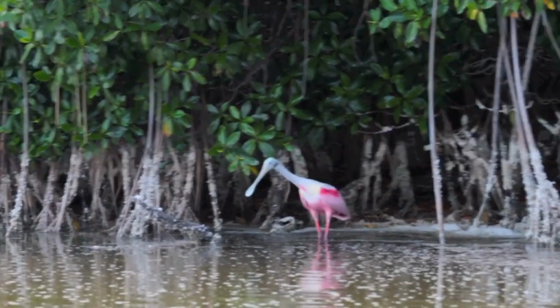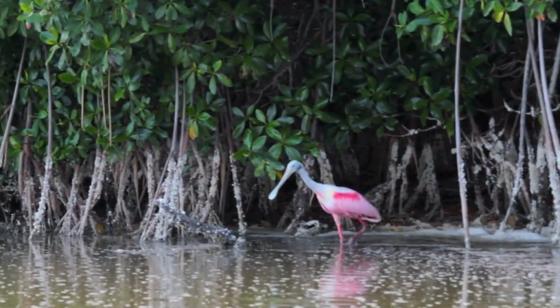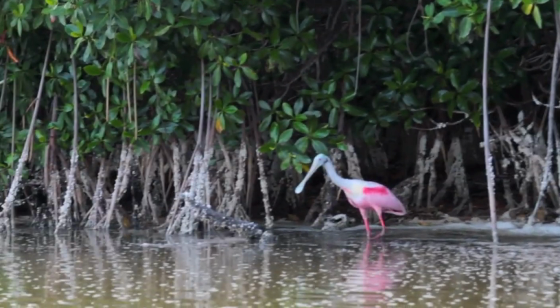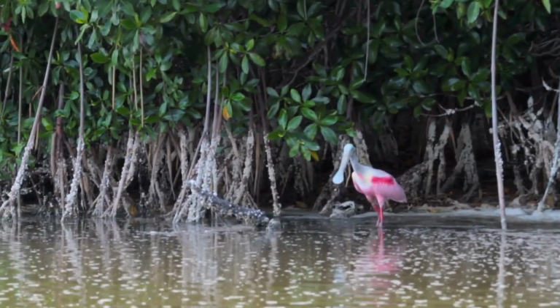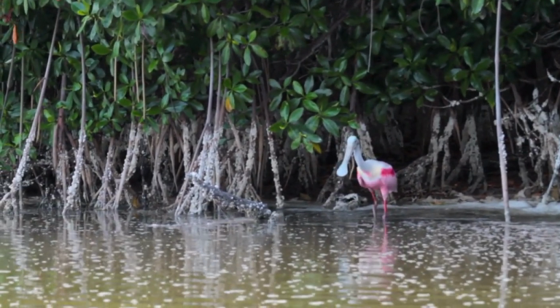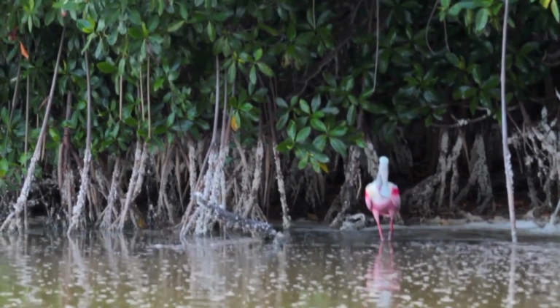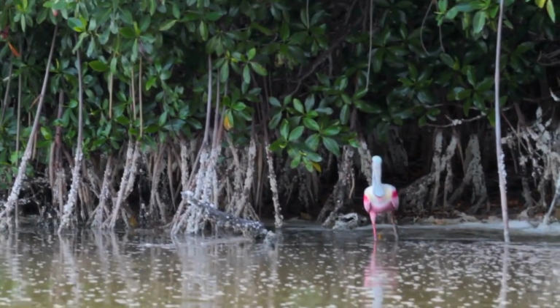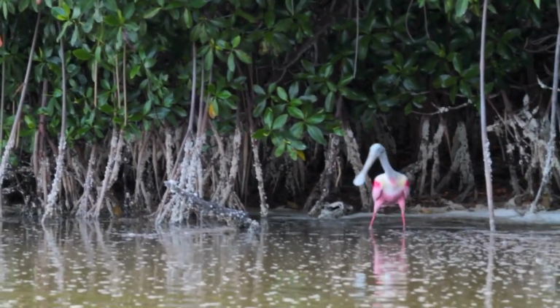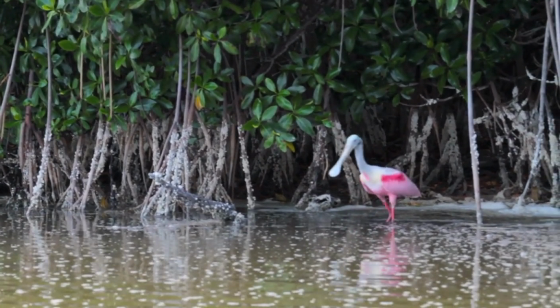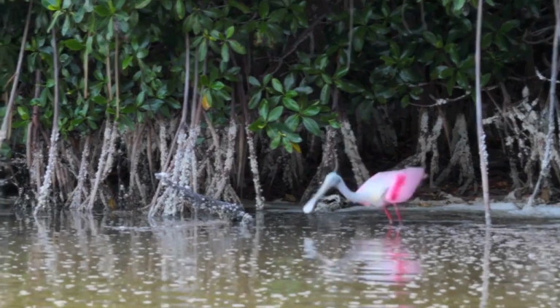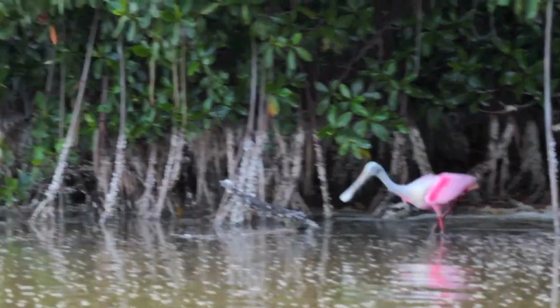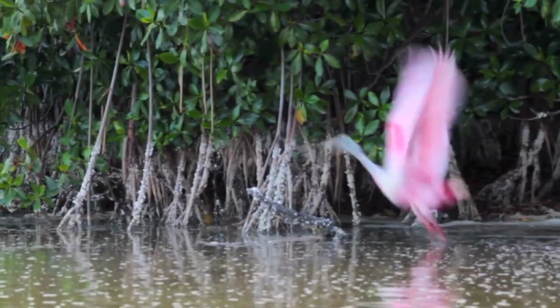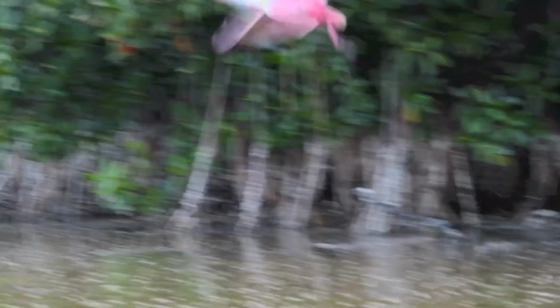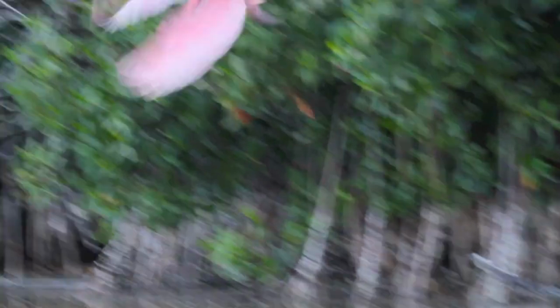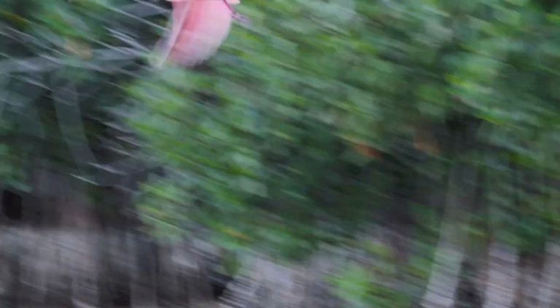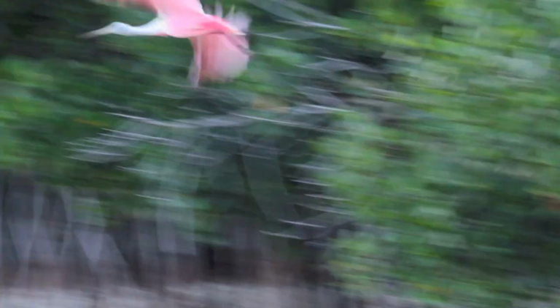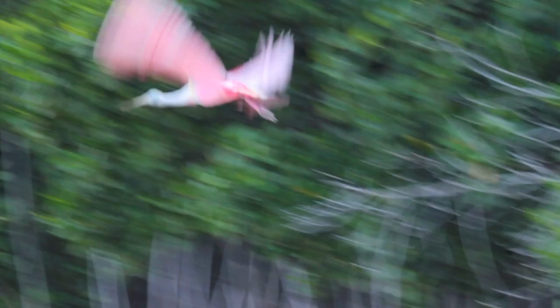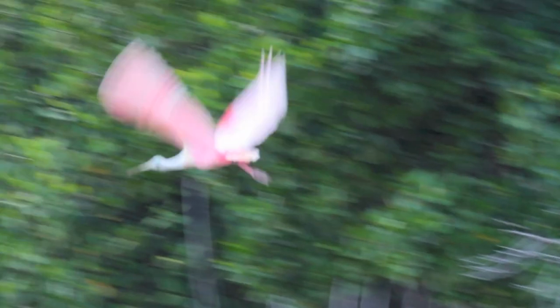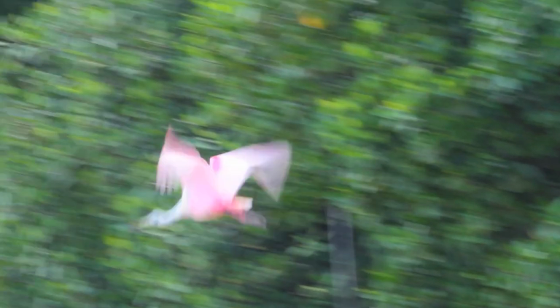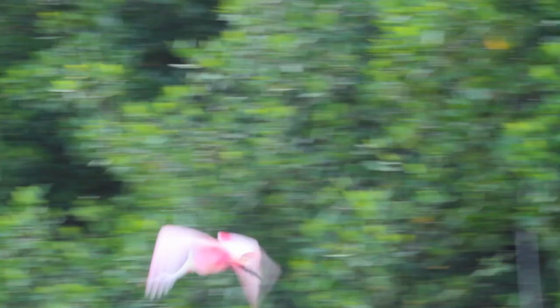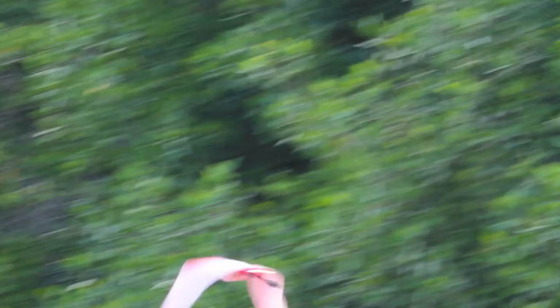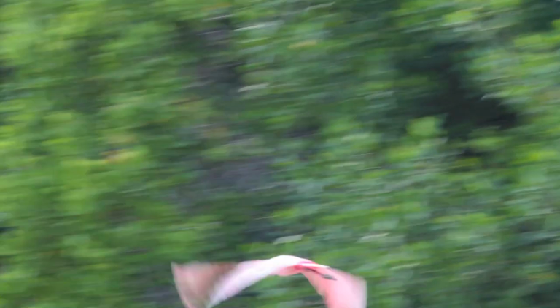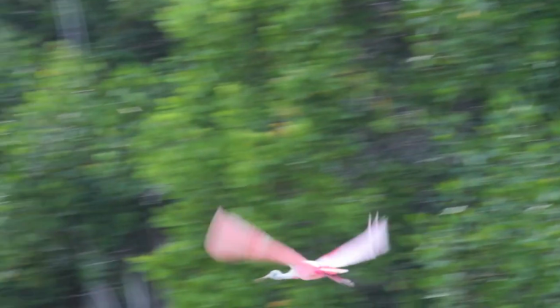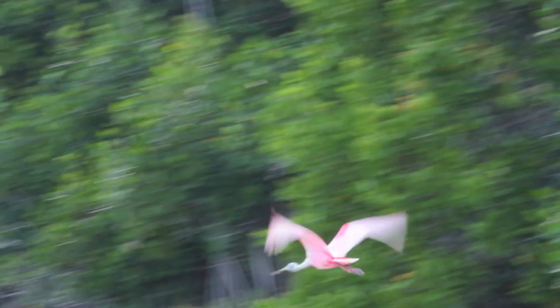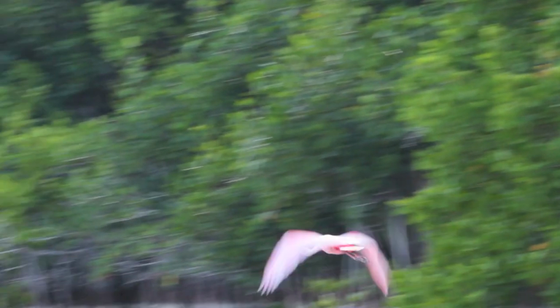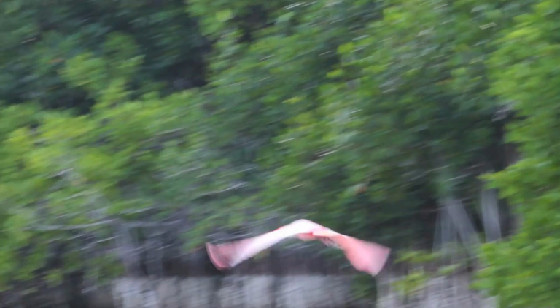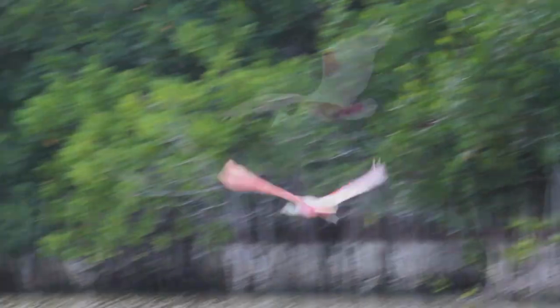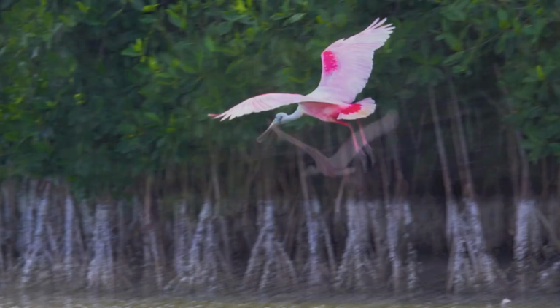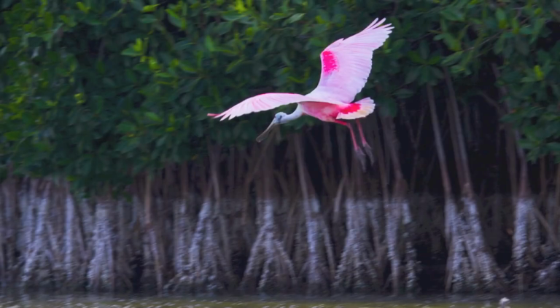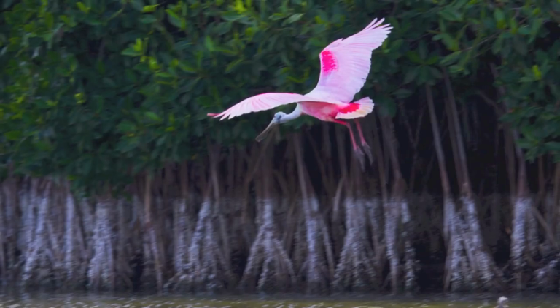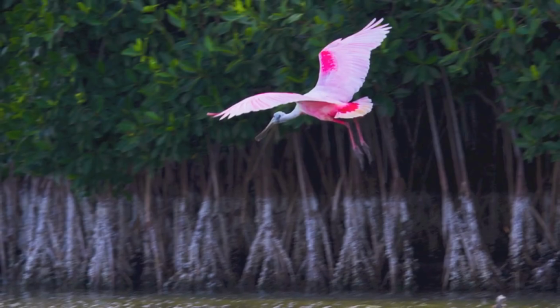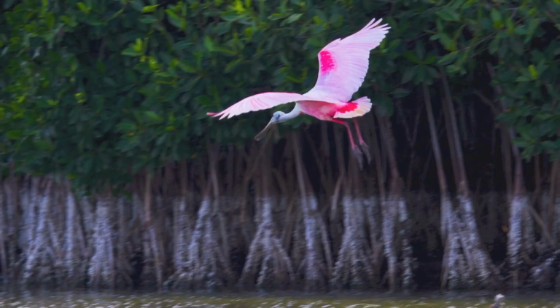Highly desirable for its colorful feathers, the roseate spoonbill was virtually extirpated from the United States, and in the early 1900s there were no known nesting colonies remaining in Florida Bay.